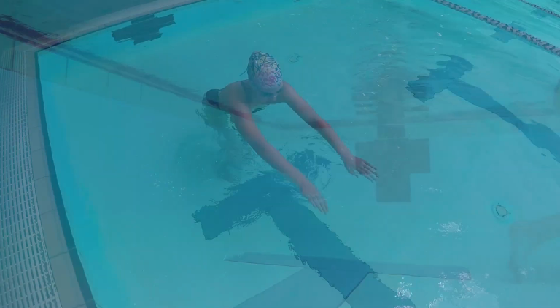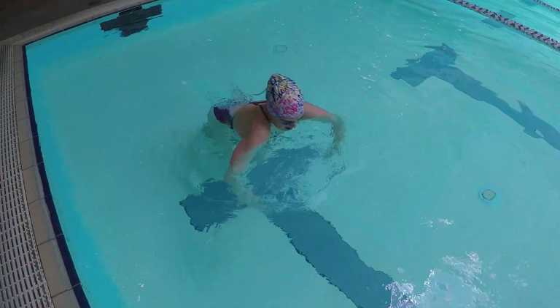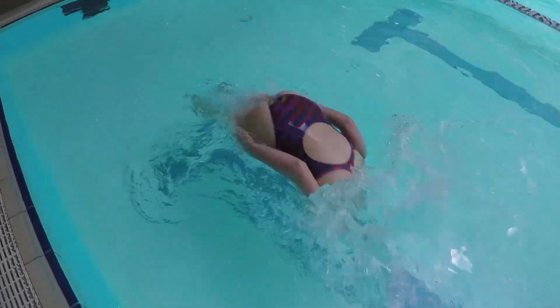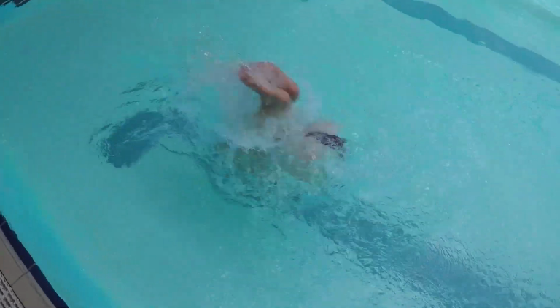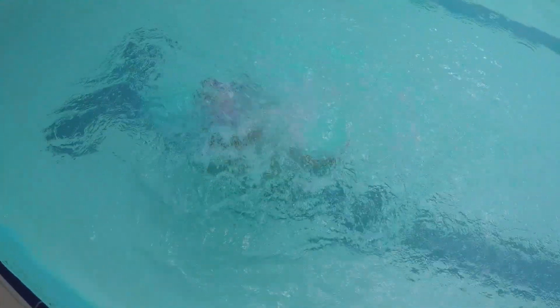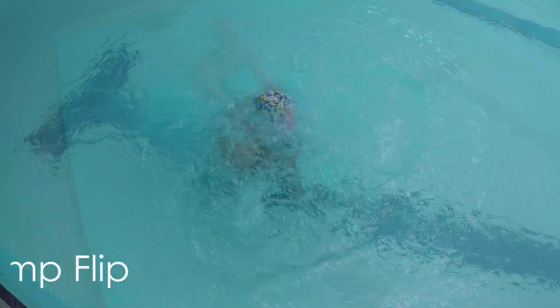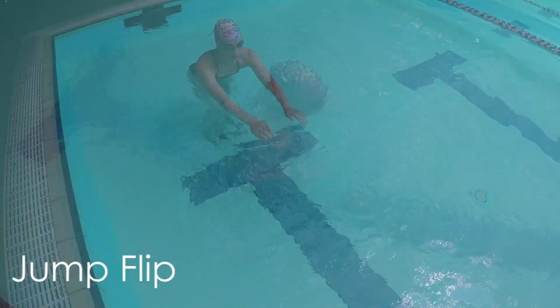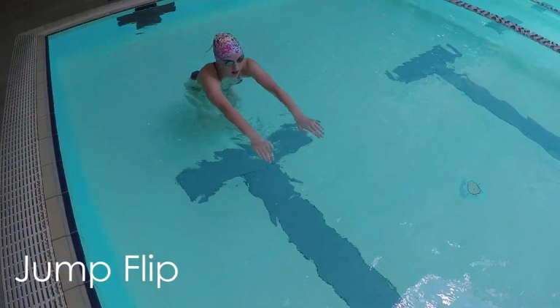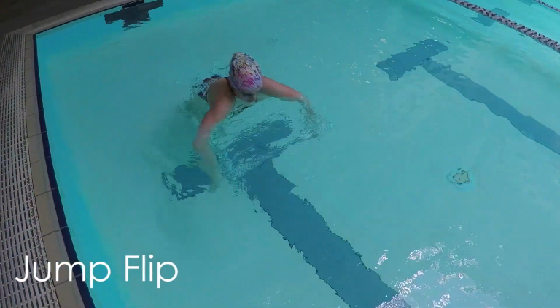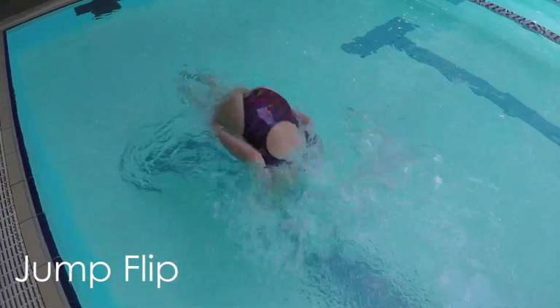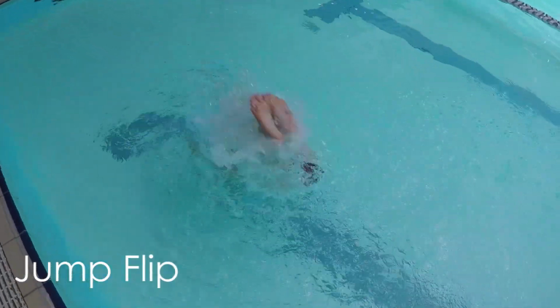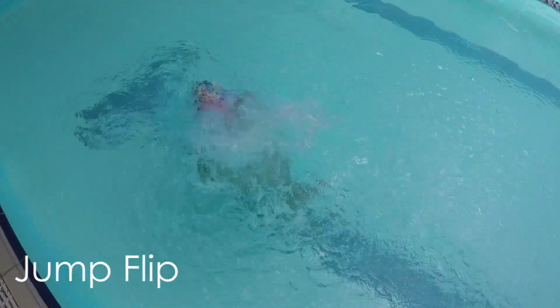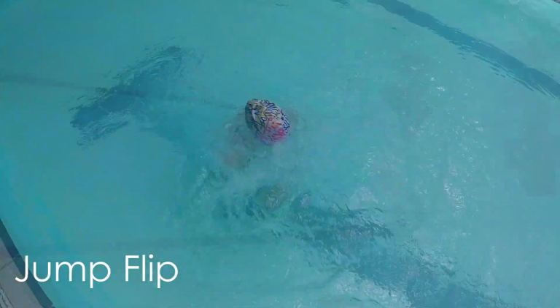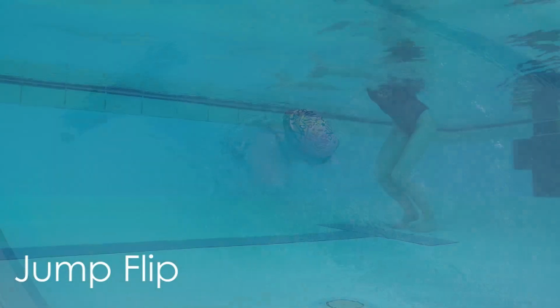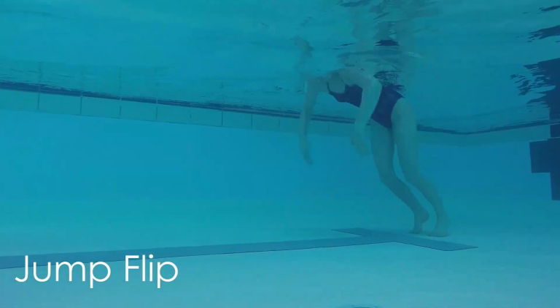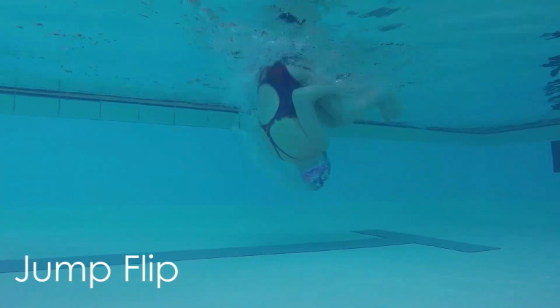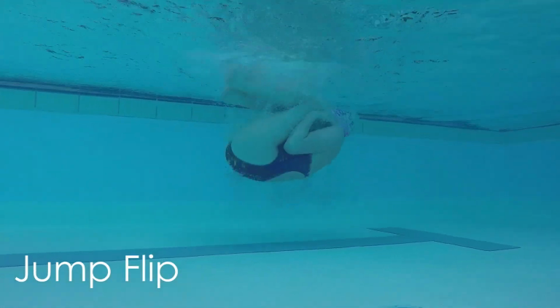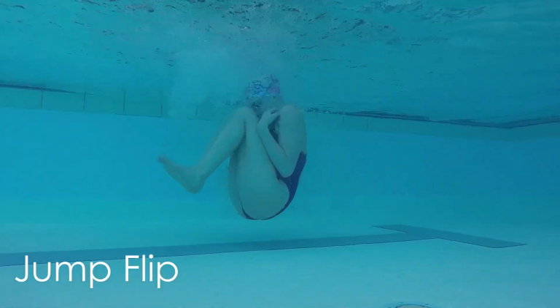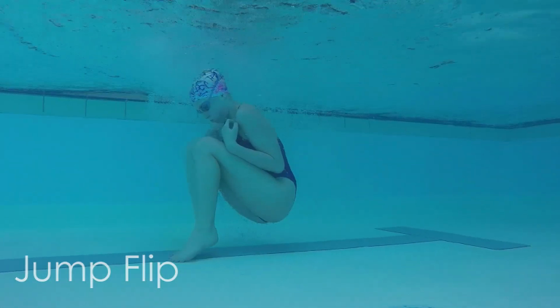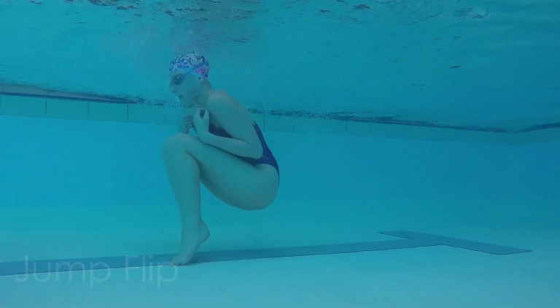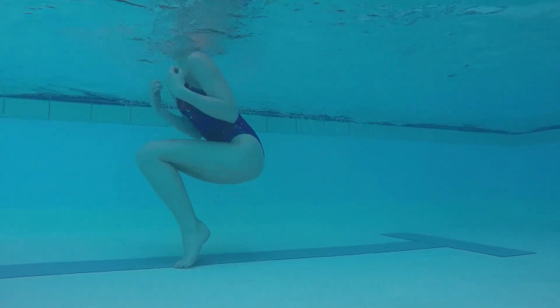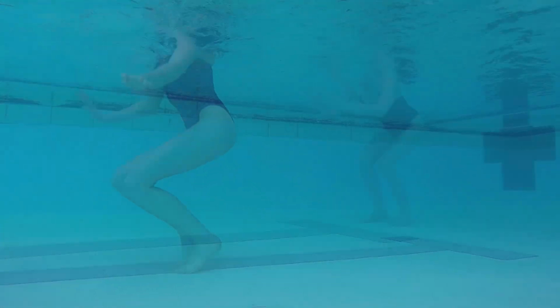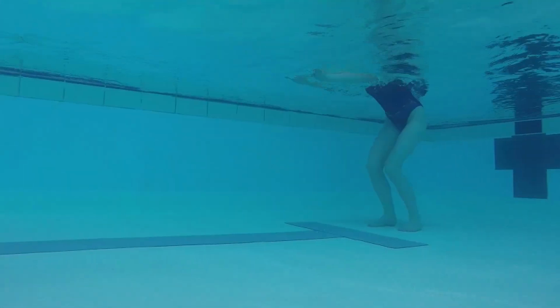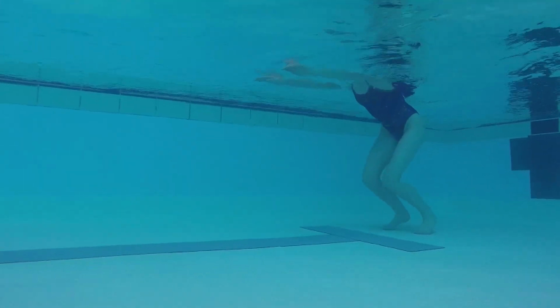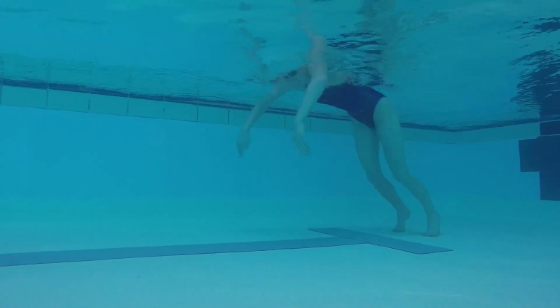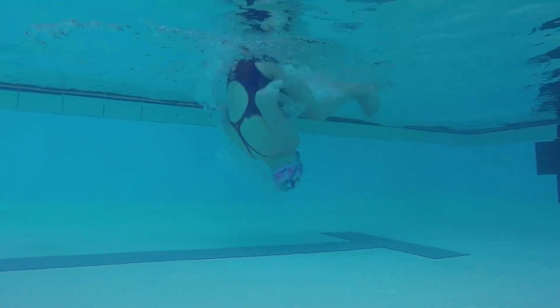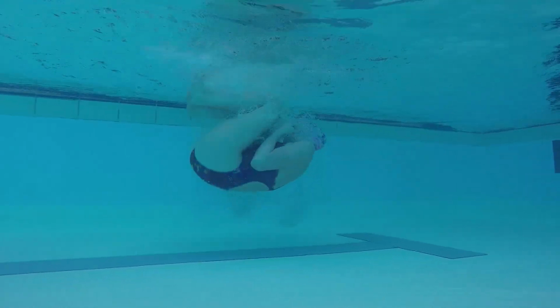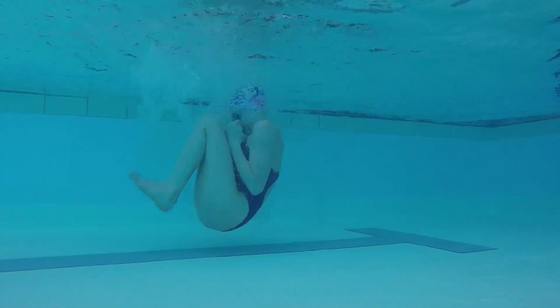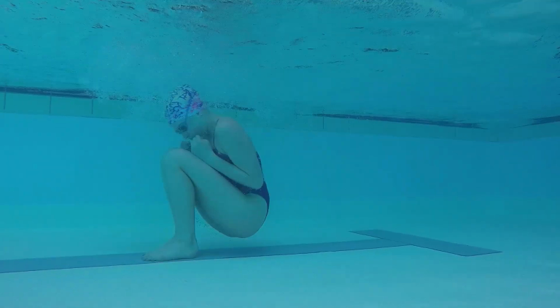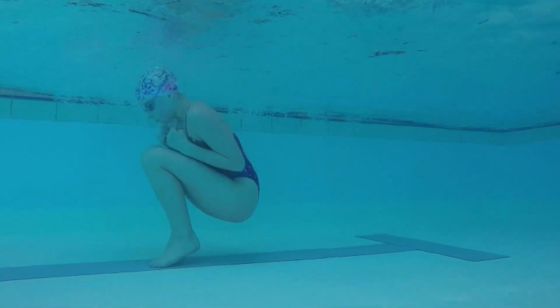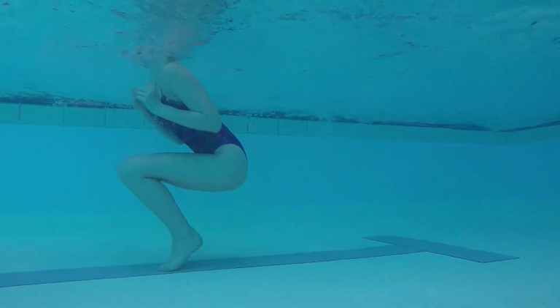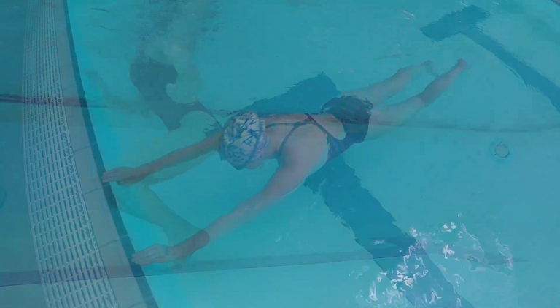Once you learn to flip easily from the wall, try a jump flip. Start to lean forward and while you tuck your chin, jump lightly off the bottom and use your hands to pull yourself into the tuck and flip. This will help teach you how to flip with more momentum without worrying about a wall.